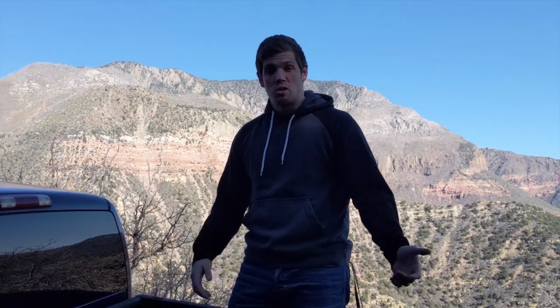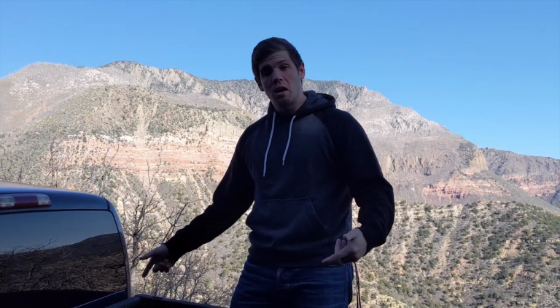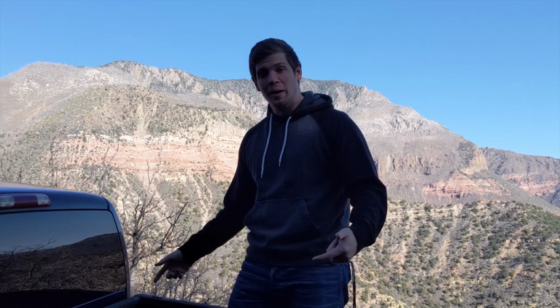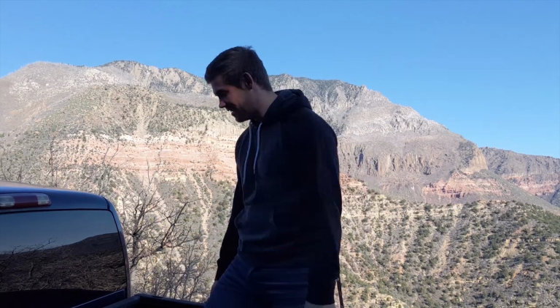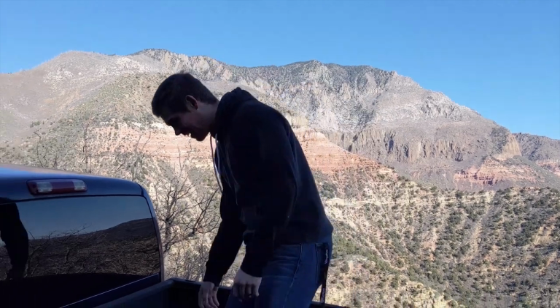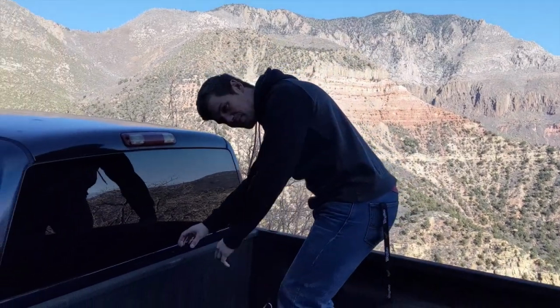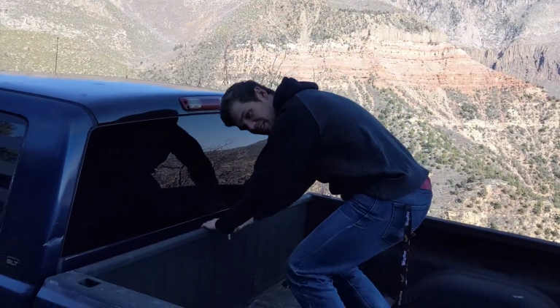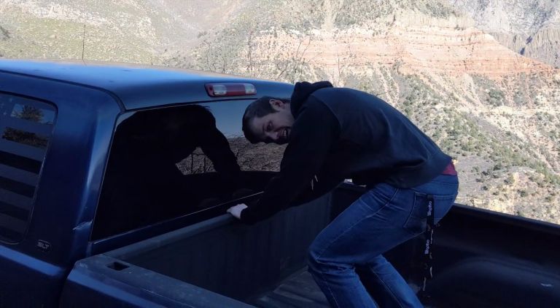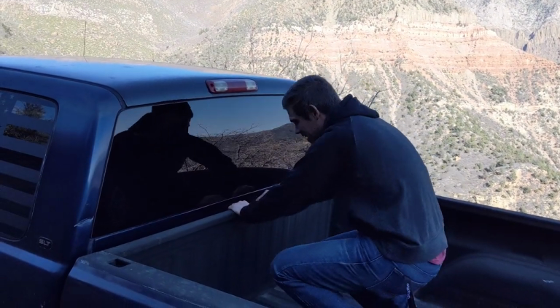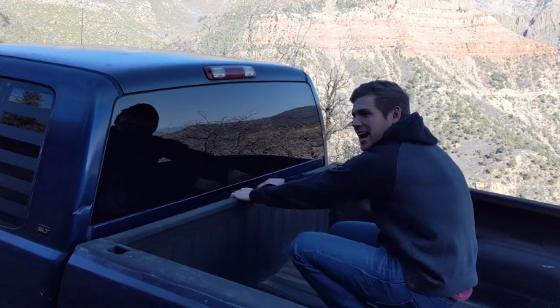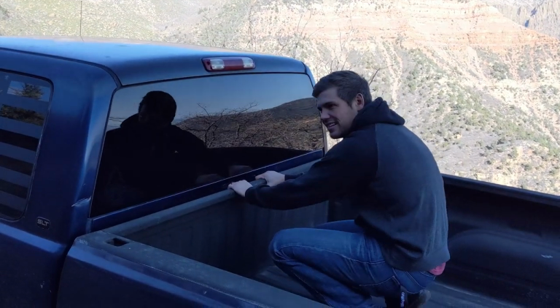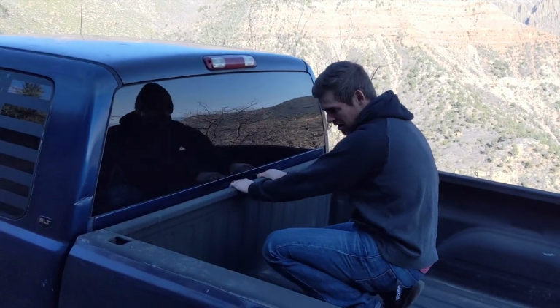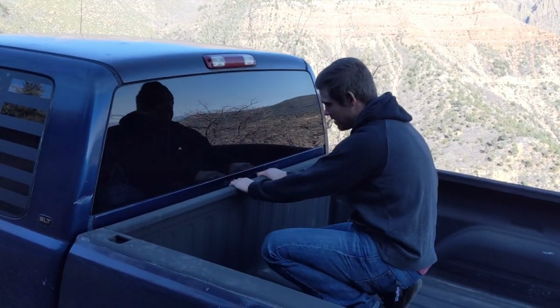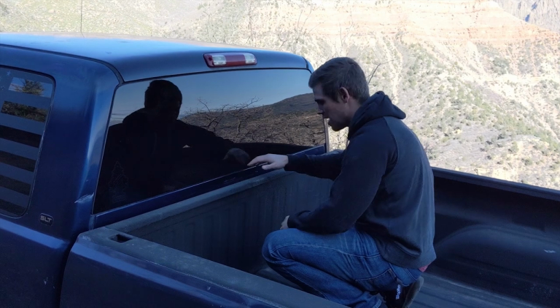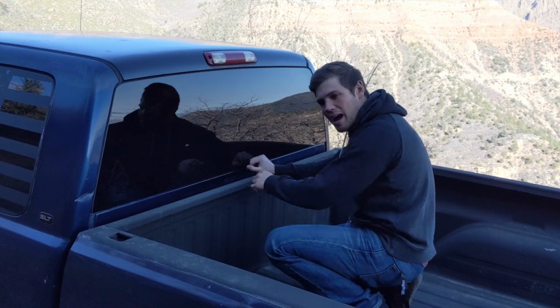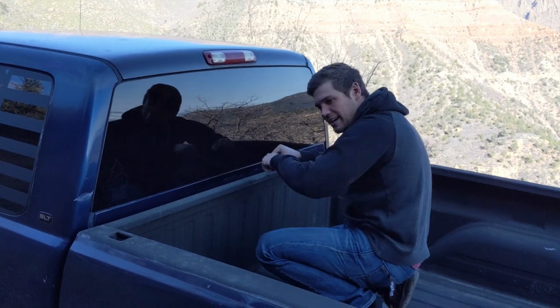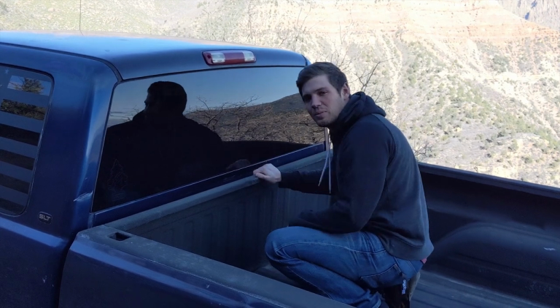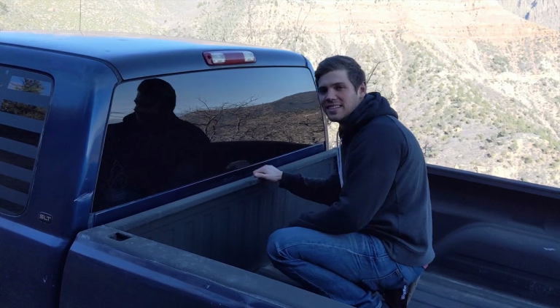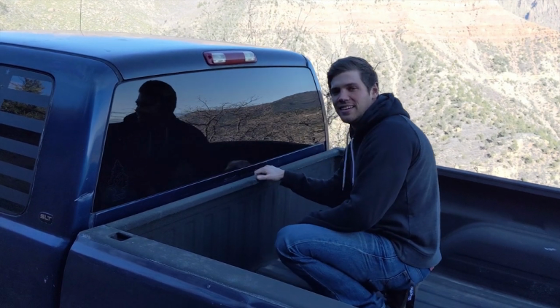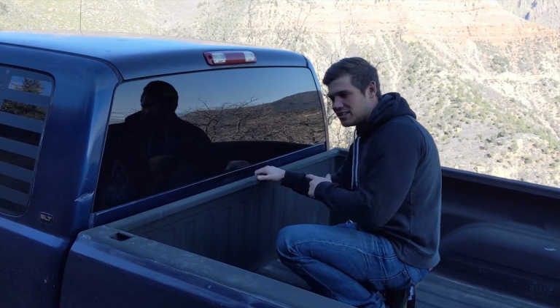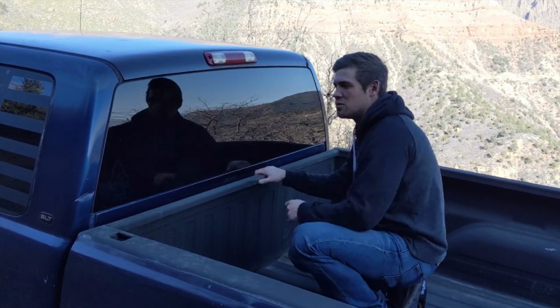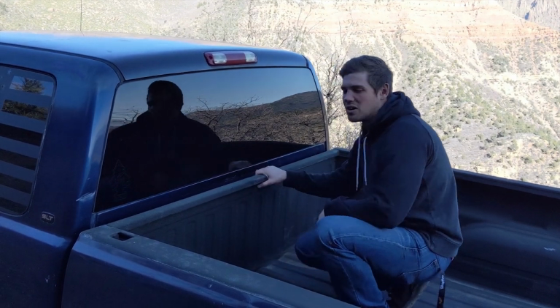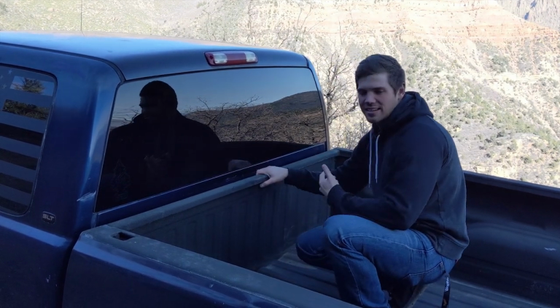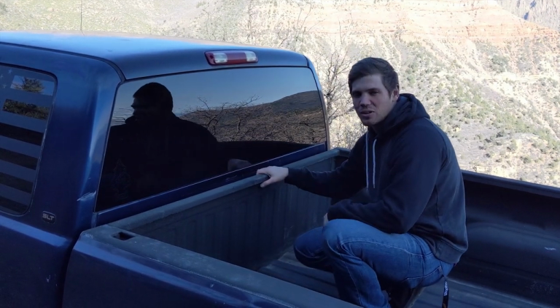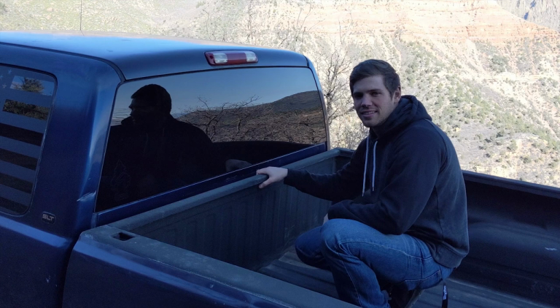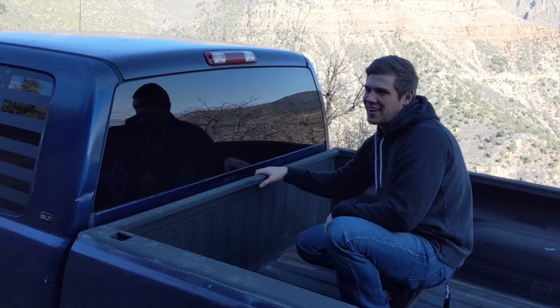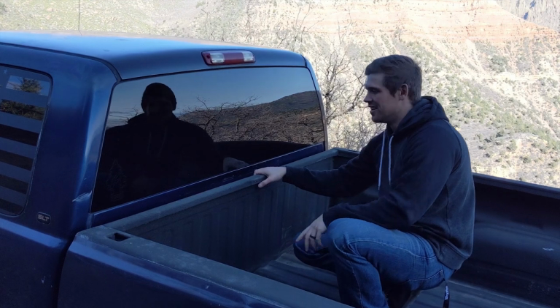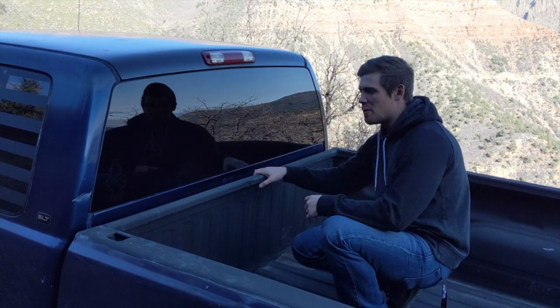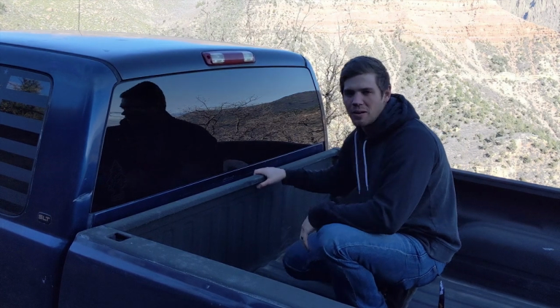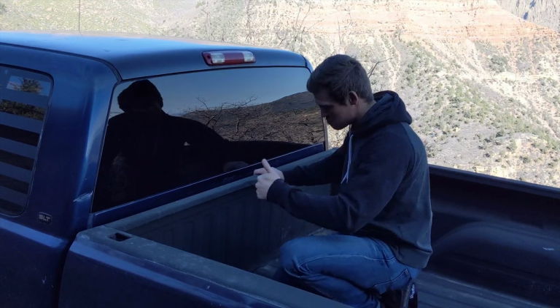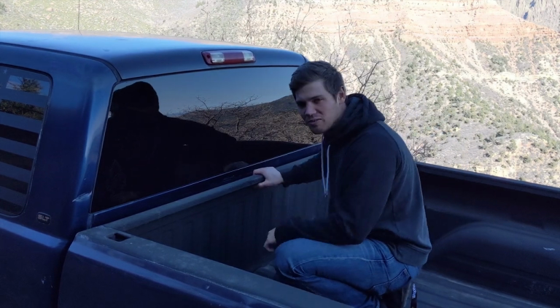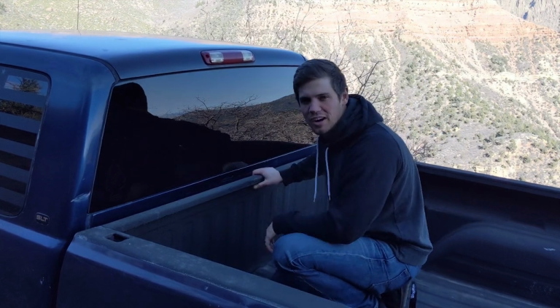So I brought it home, grabbed the bed, yanked it into place, grabbed the cab, yanked it into place. I took it to the window store and the guy was like, 'Yeah, that'll work.' Threw a back window on it — perfectly fine truck.